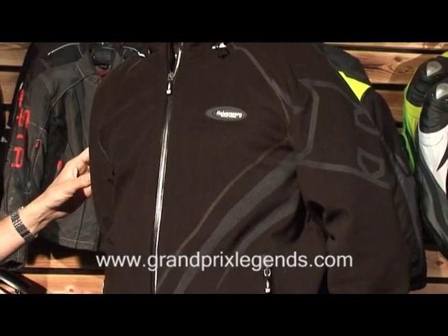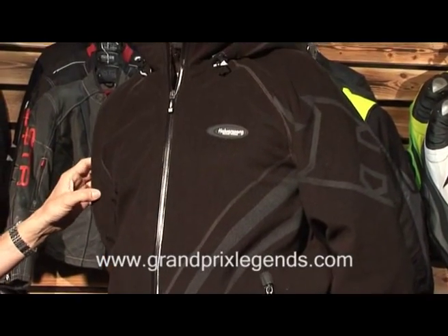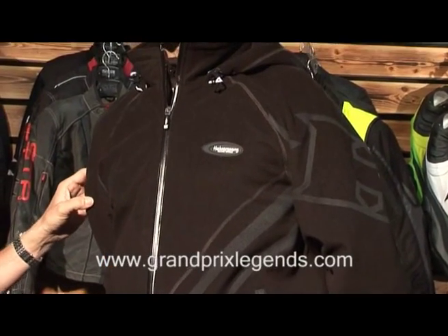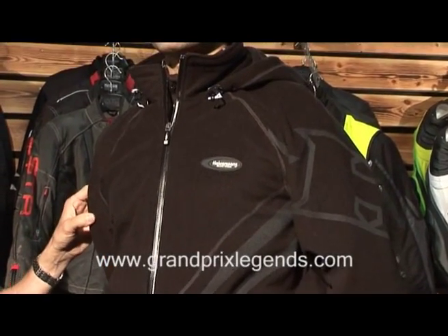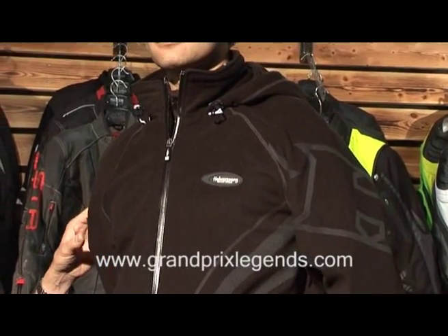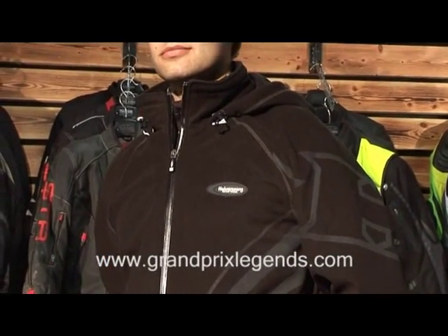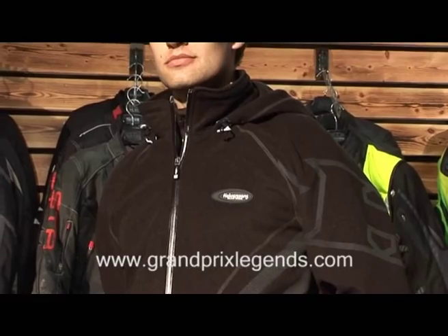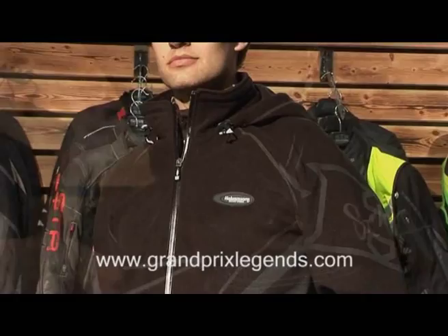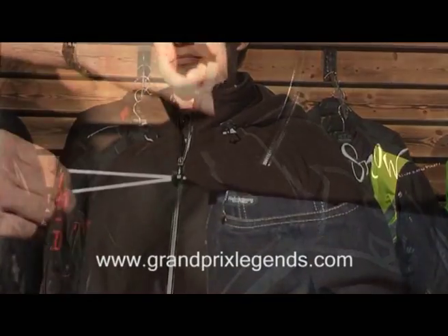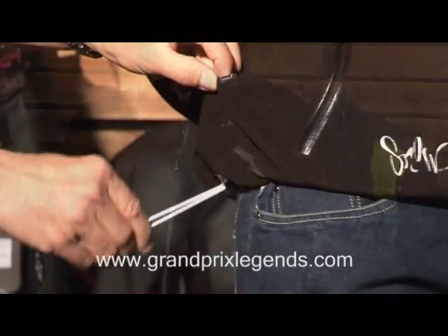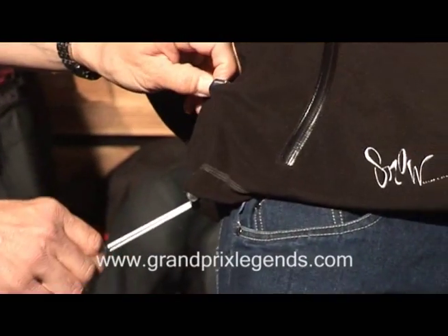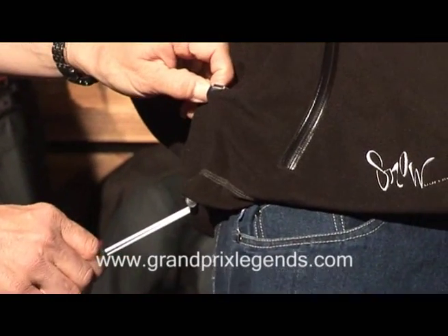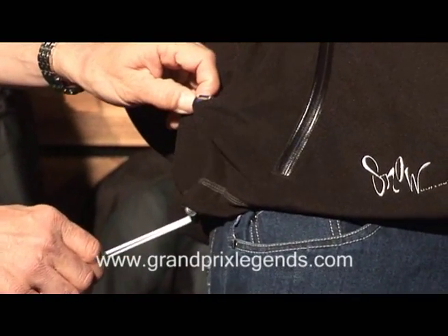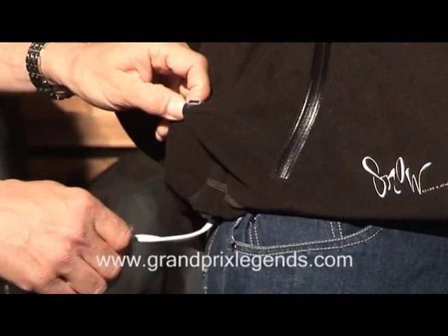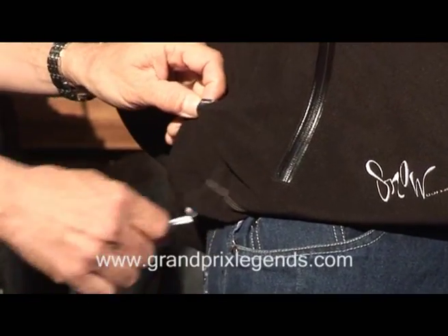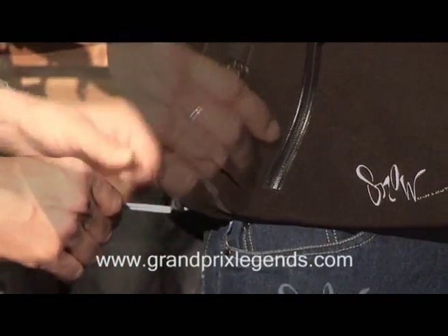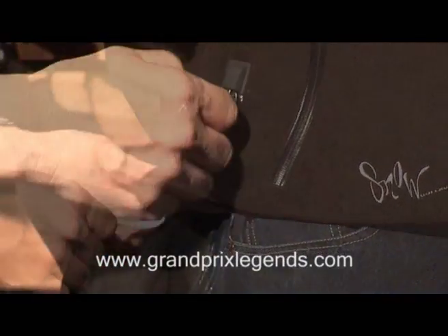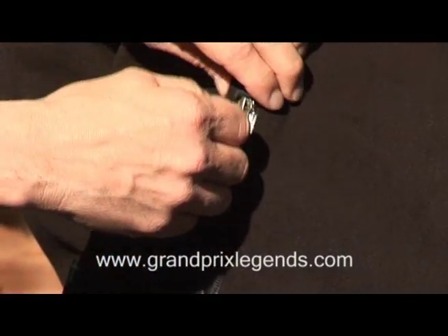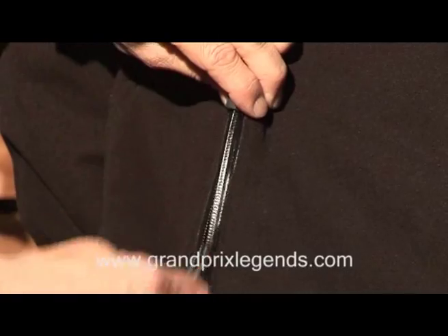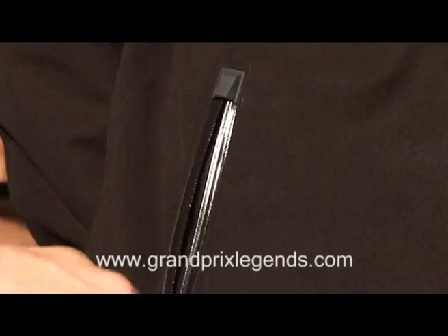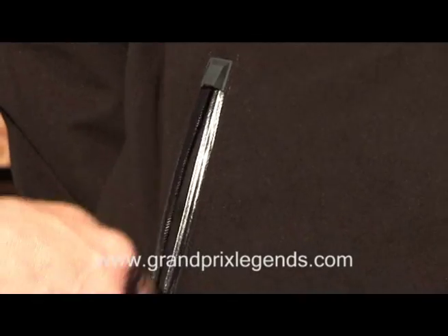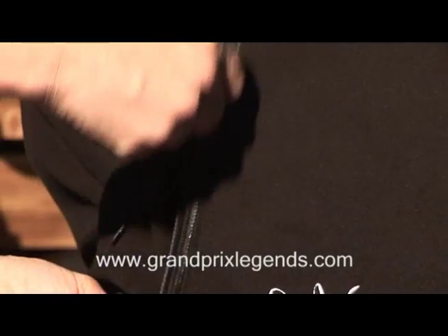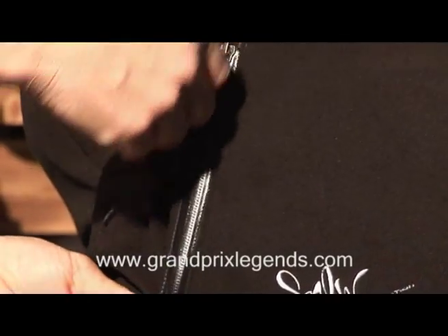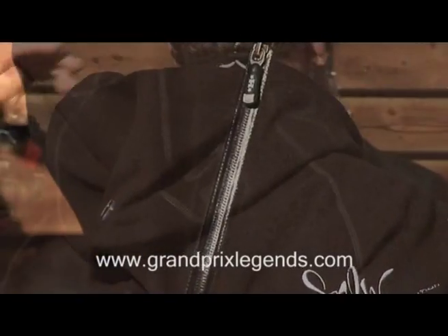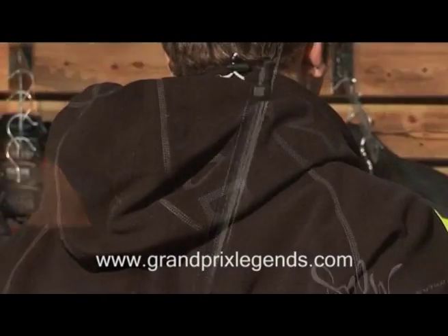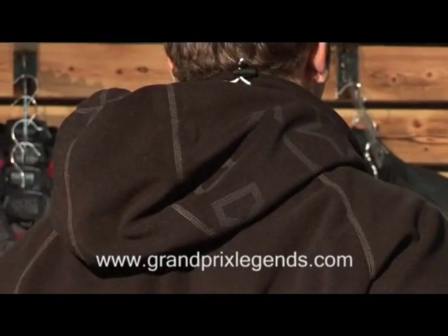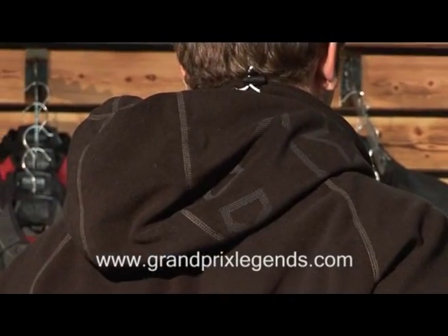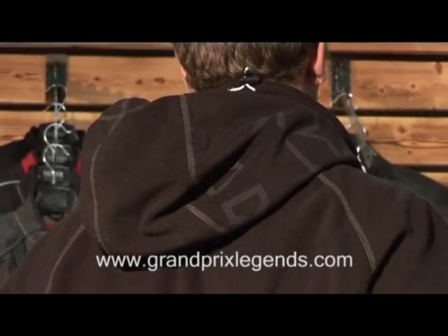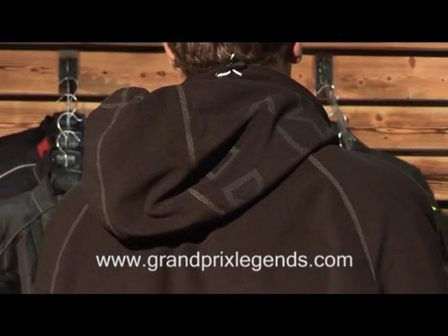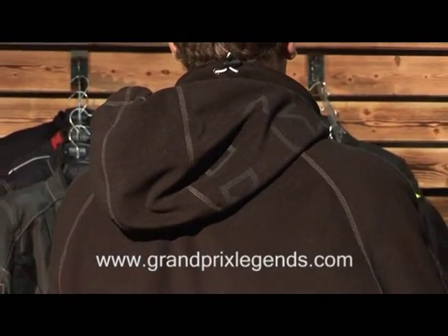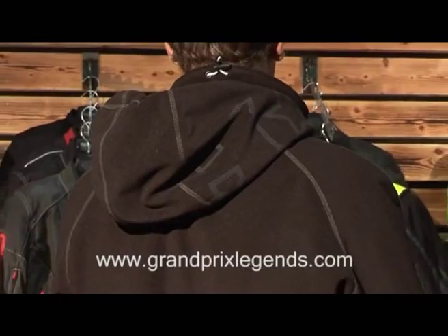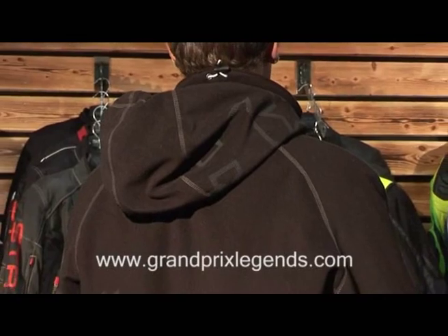As you can see, this jacket is adjustable in the waist. You have pockets in the front, and what makes this jacket really special is it has a dry wave membrane that stops you from getting wet and is of course also windproof.